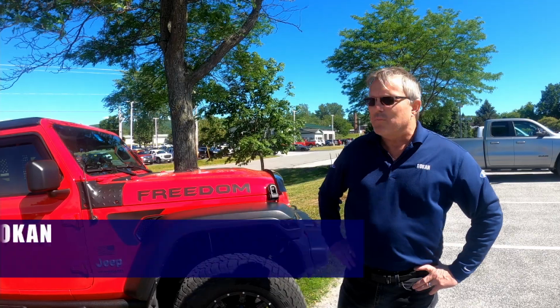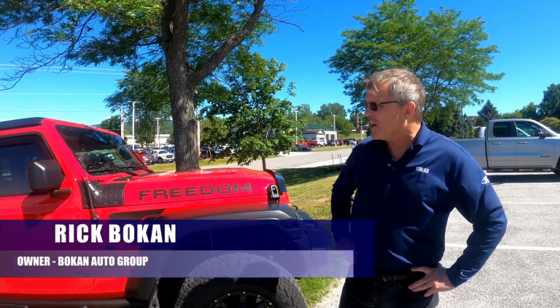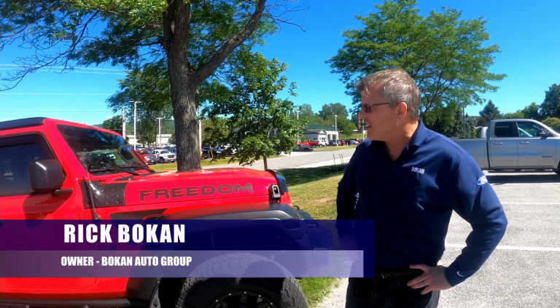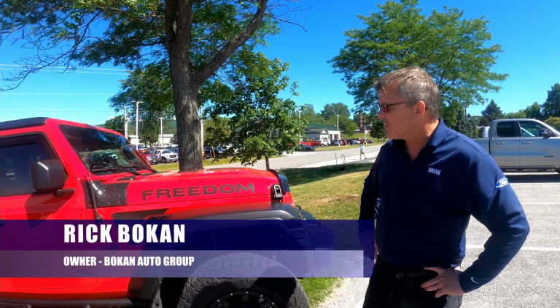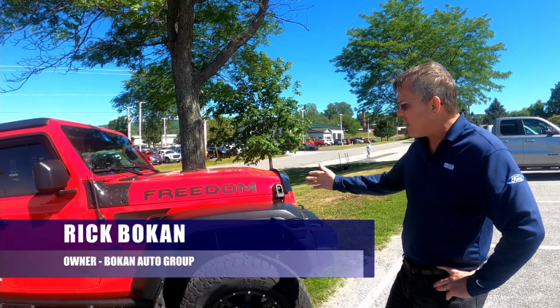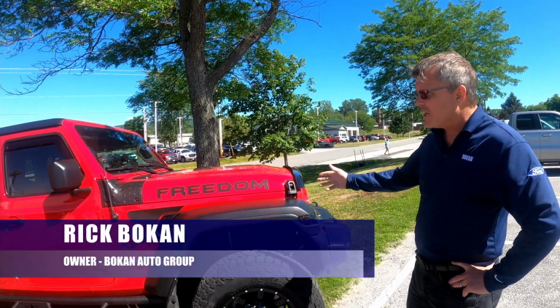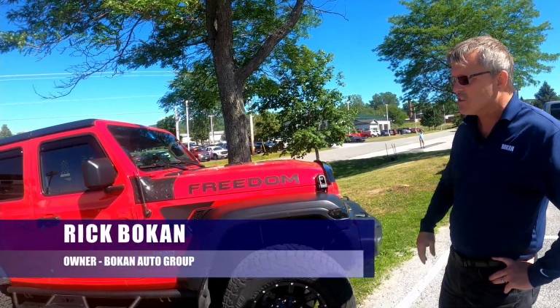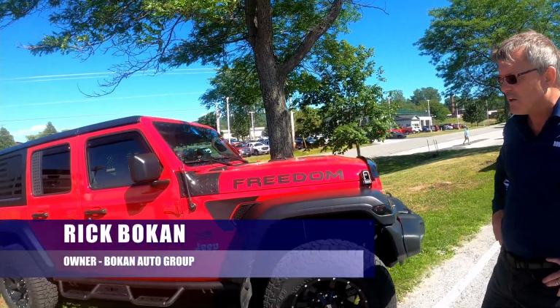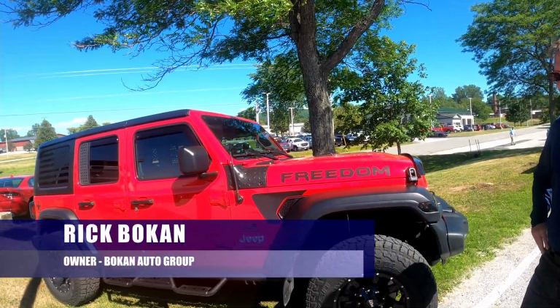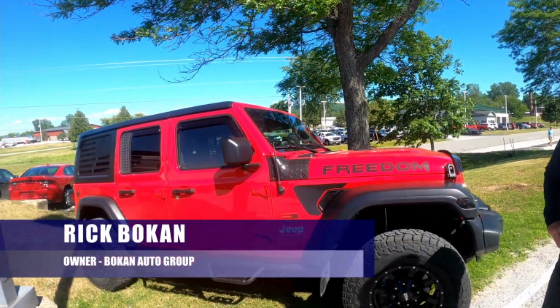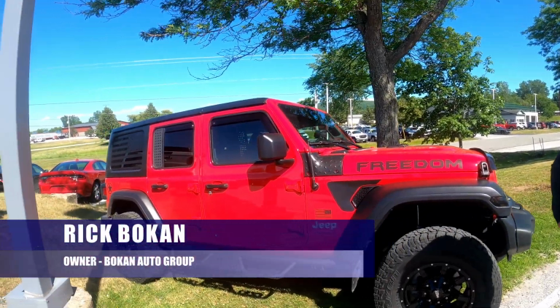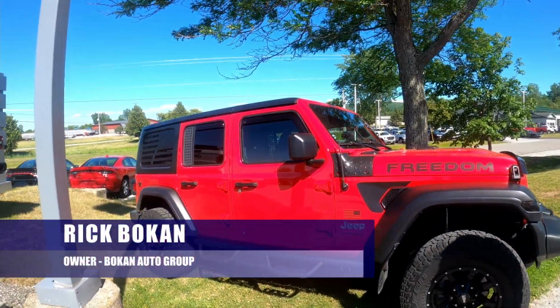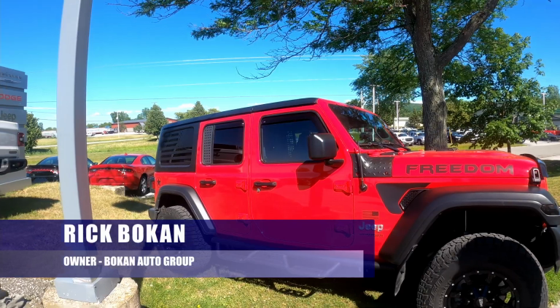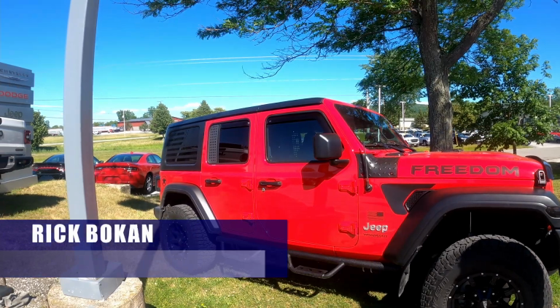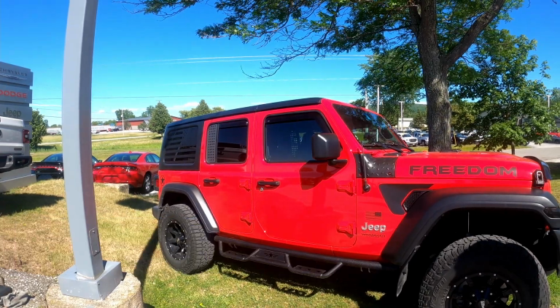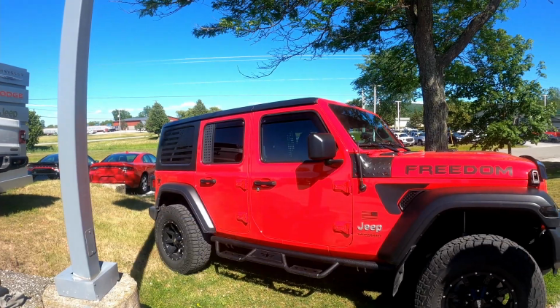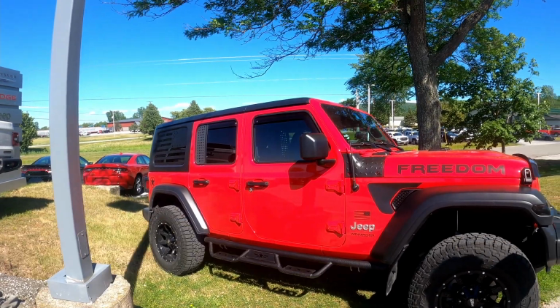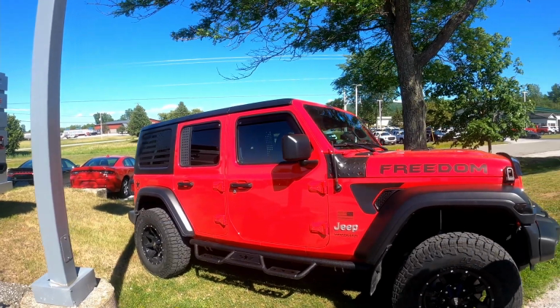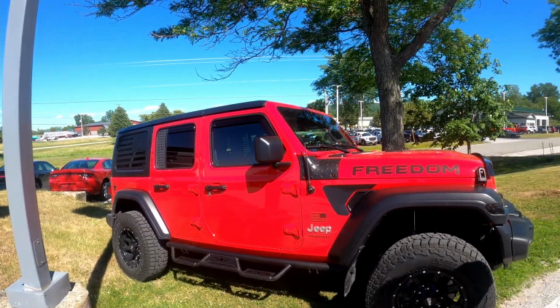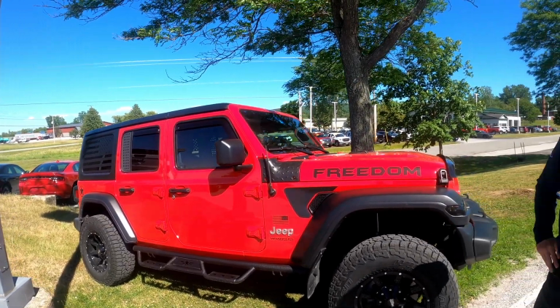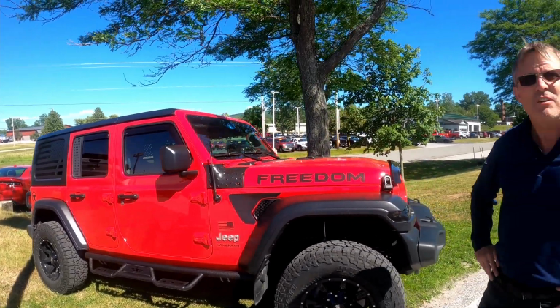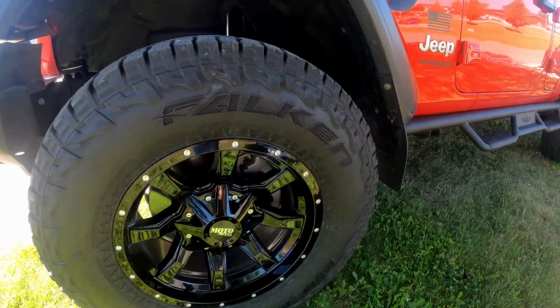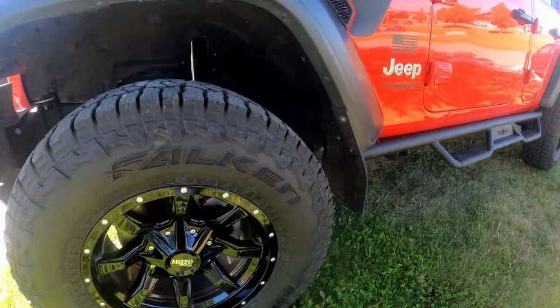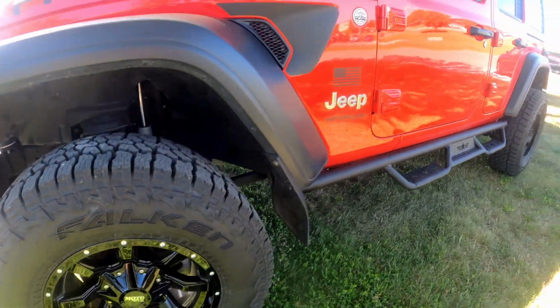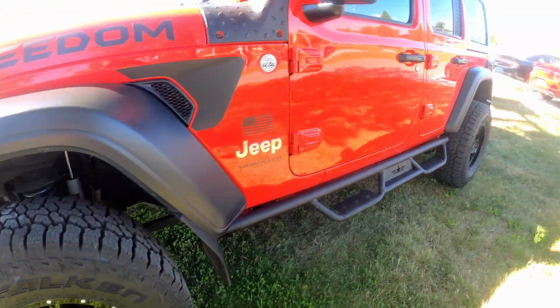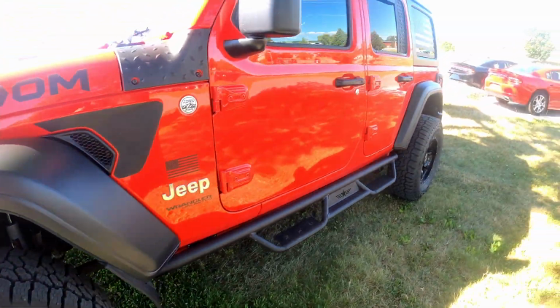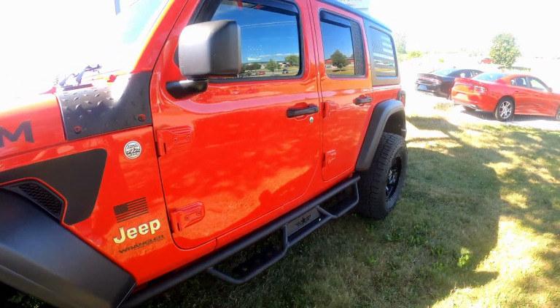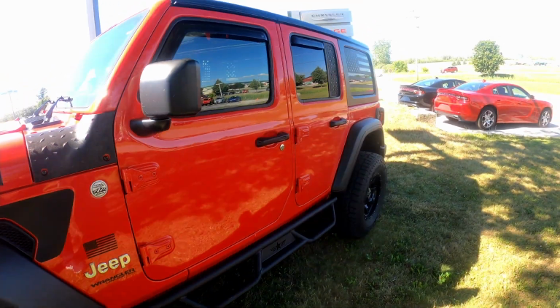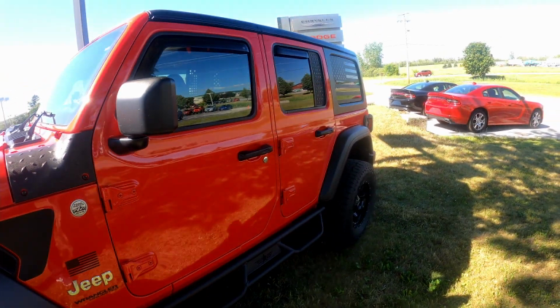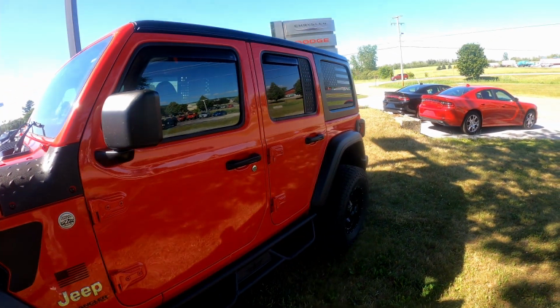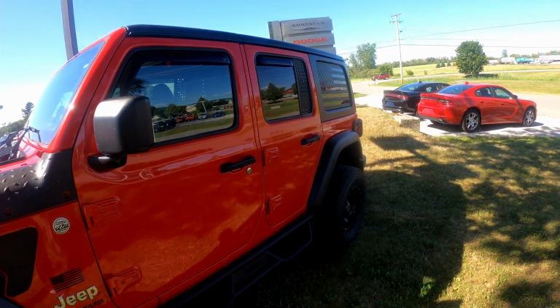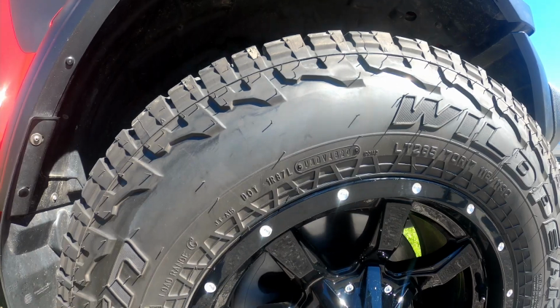Mr. Brady bought this Oscar Mike edition from us and he wanted to upgrade the vehicle with a two and a half inch lift kit and some bigger tires. These are the Falcon Wild Peak AT3s — a 17 inch tire.